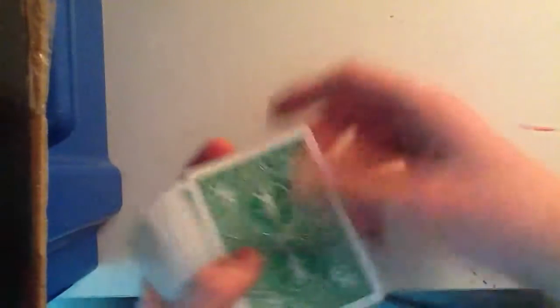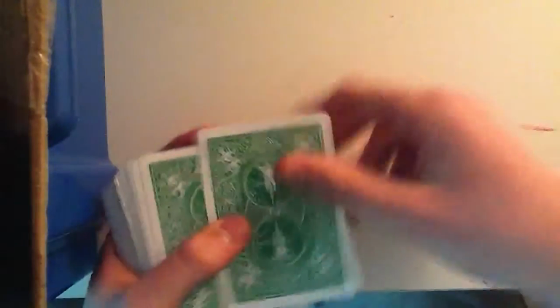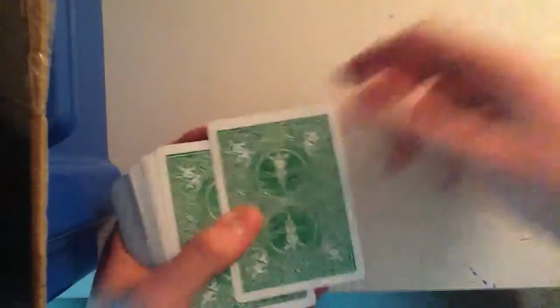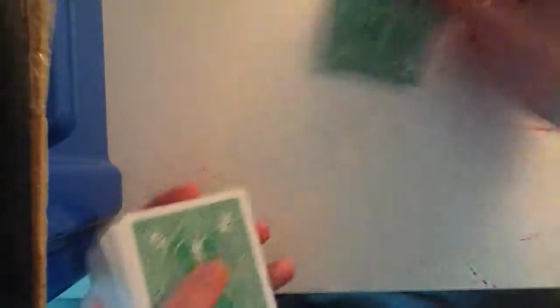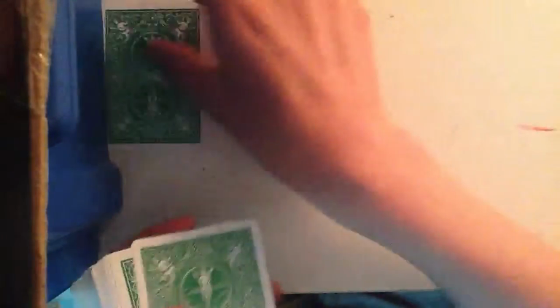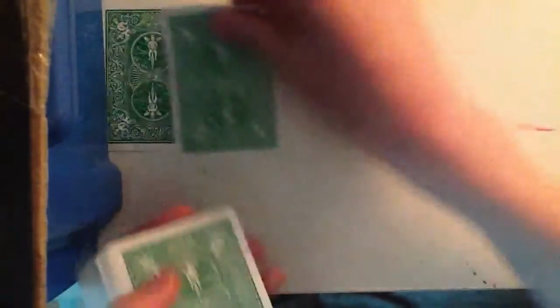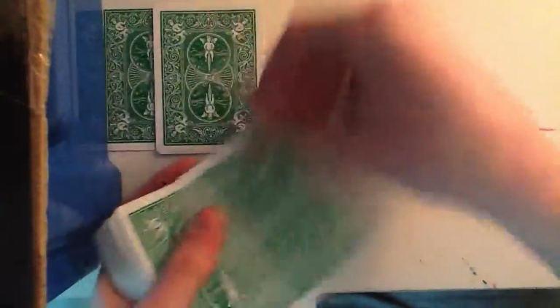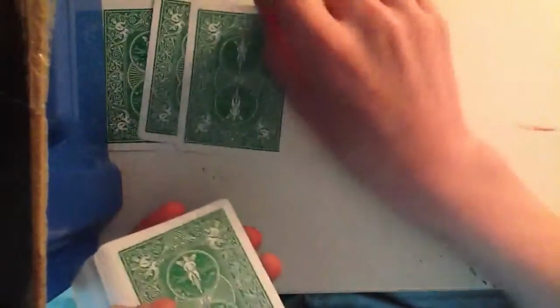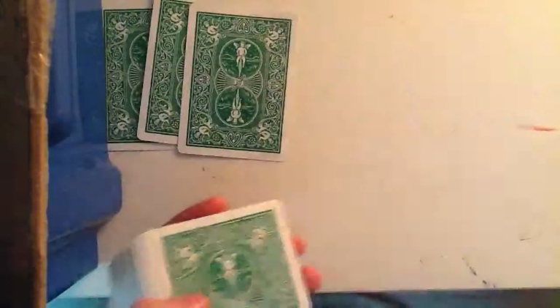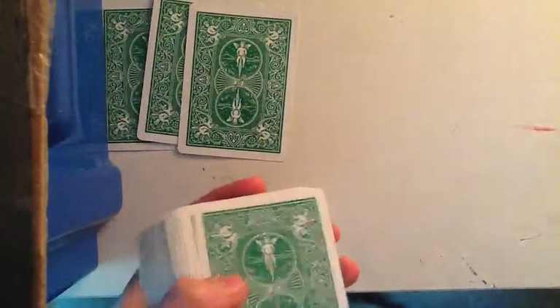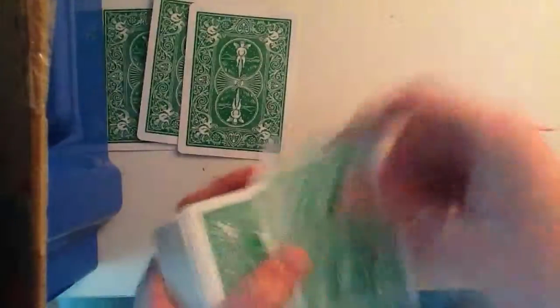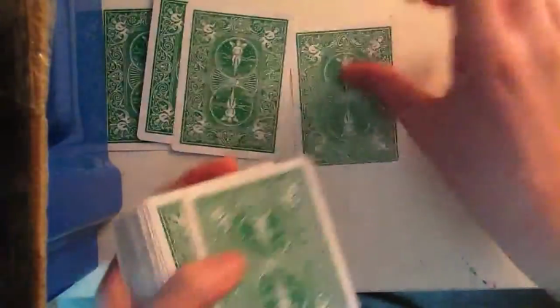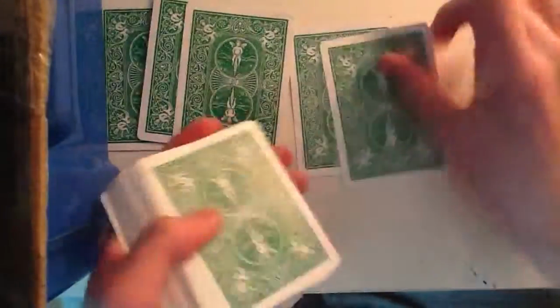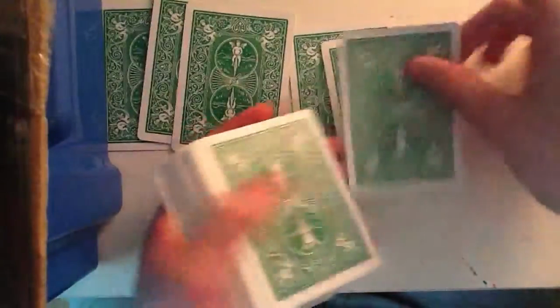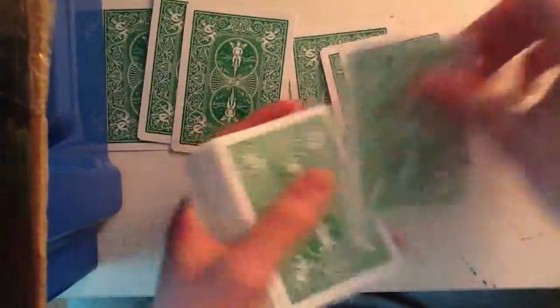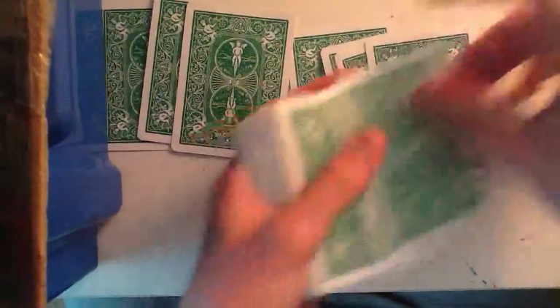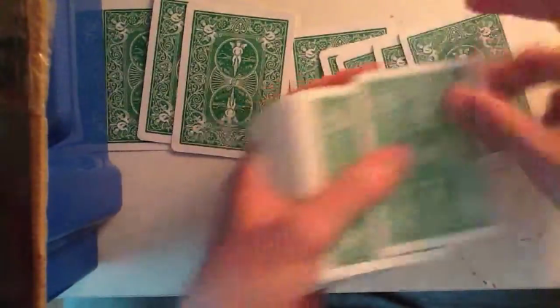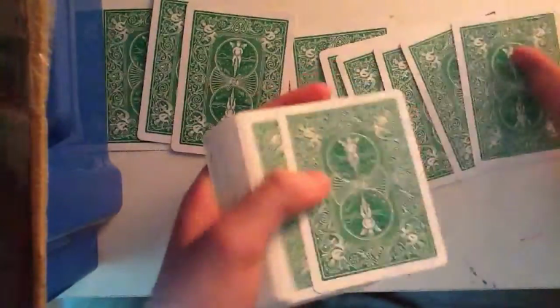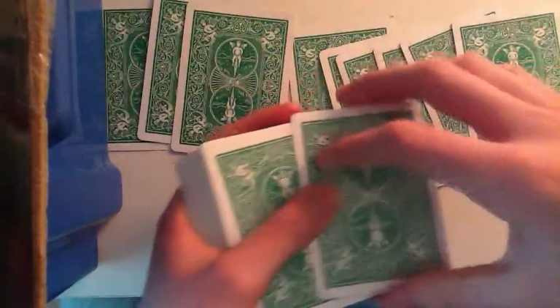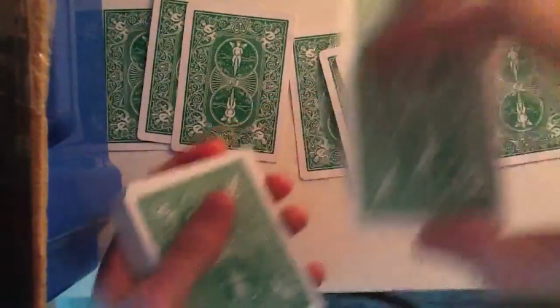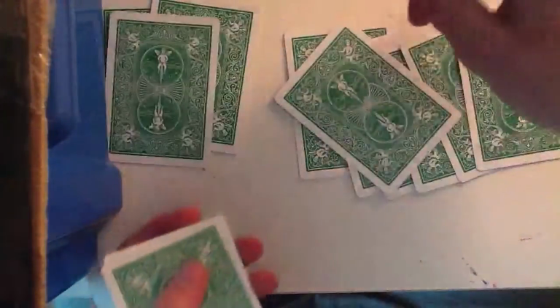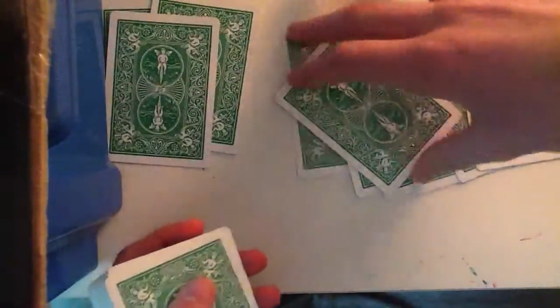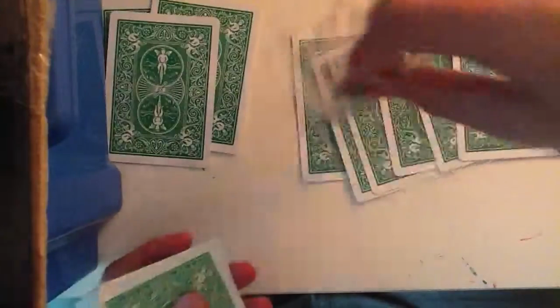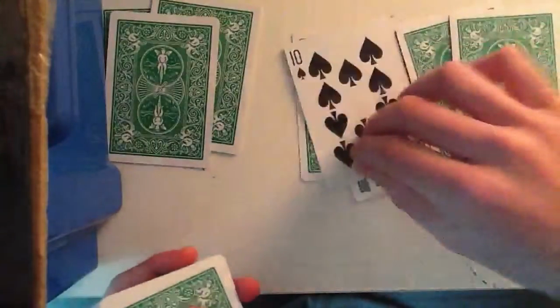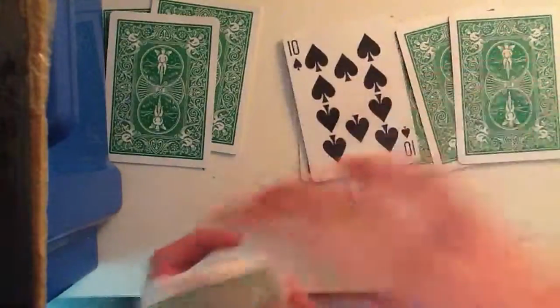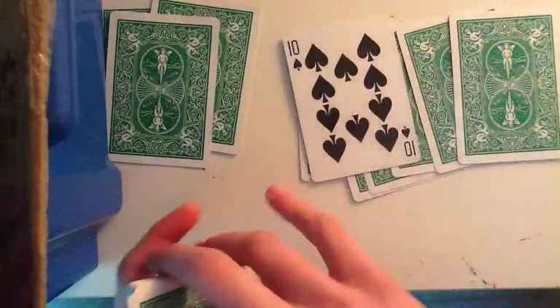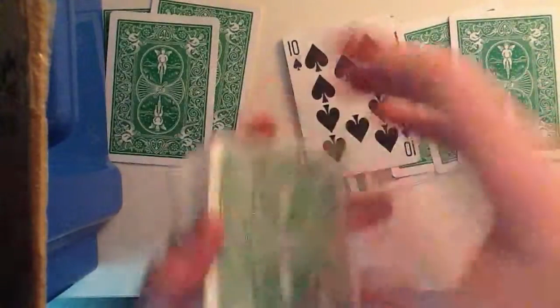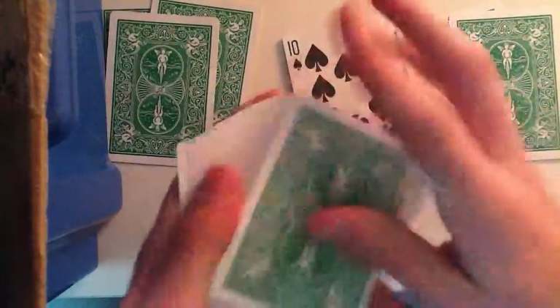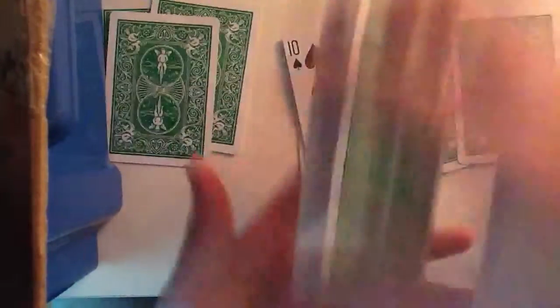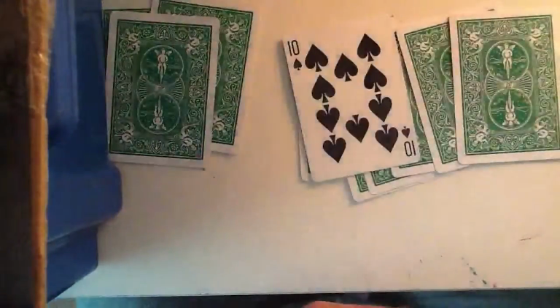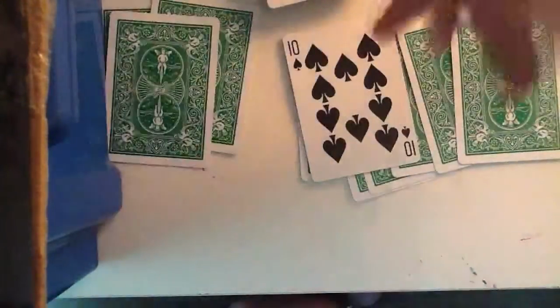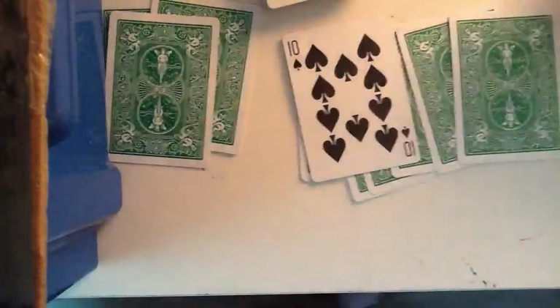You've got to say, 'Right, that's a magic card. We go T, E, N, S, P, A, D, E, S — 10 of Spades!' 10 of Spades. So it's a cool card trick.